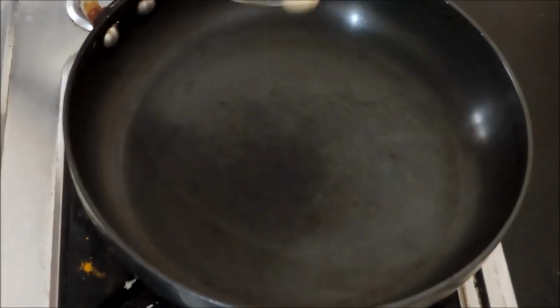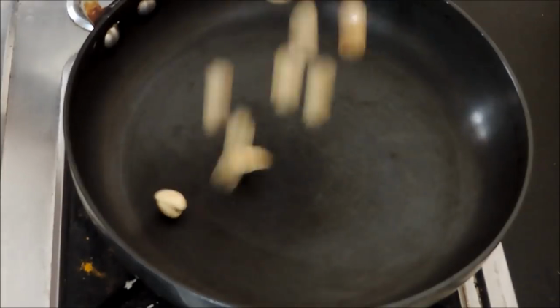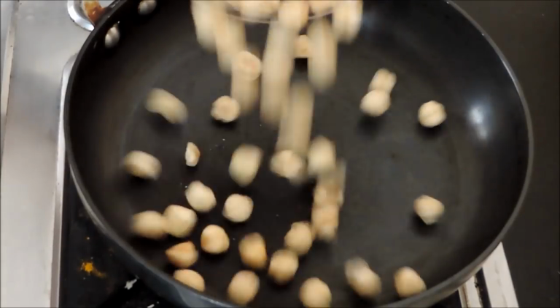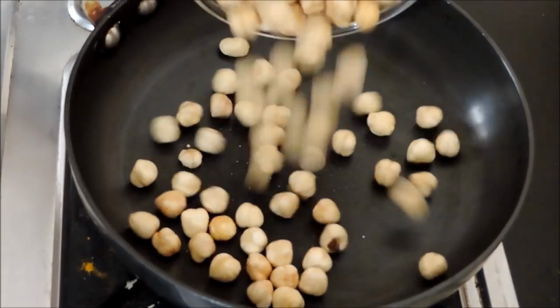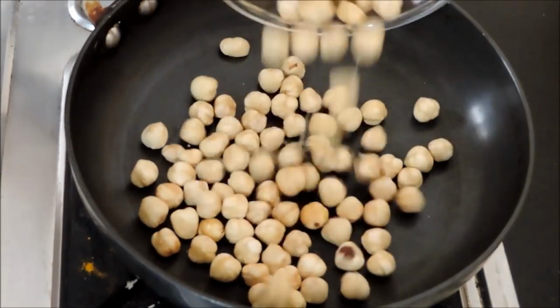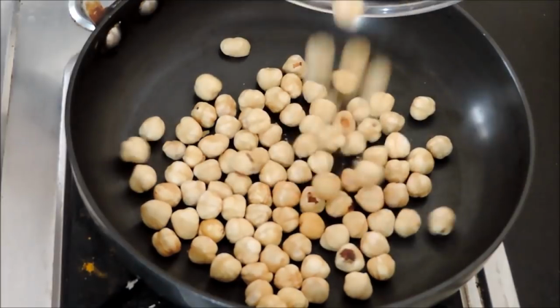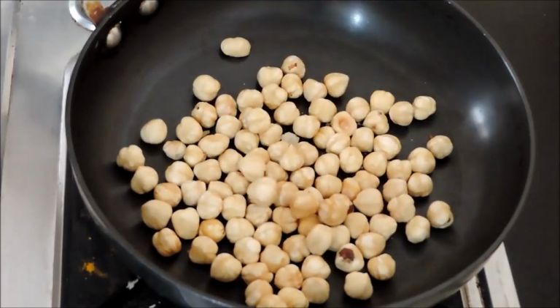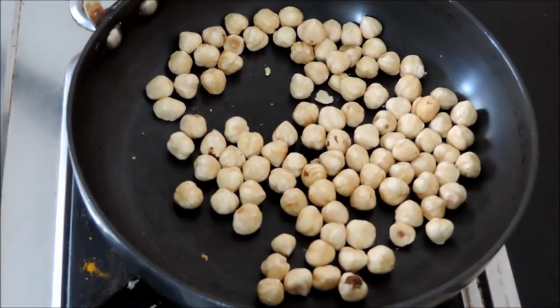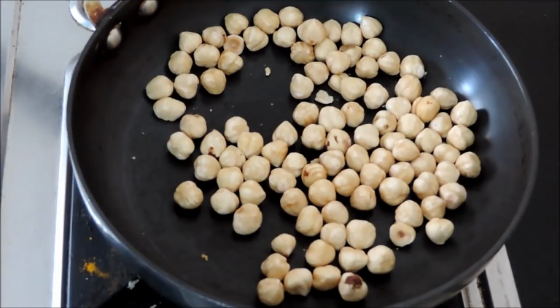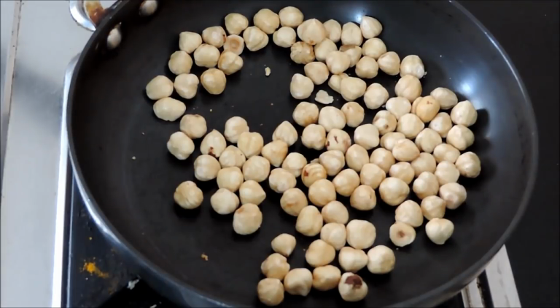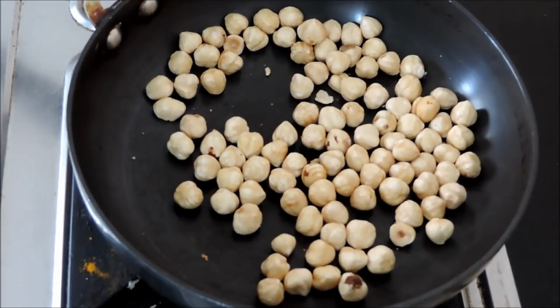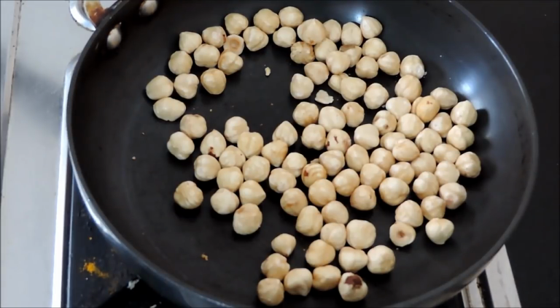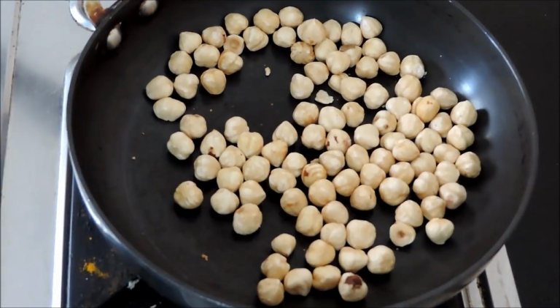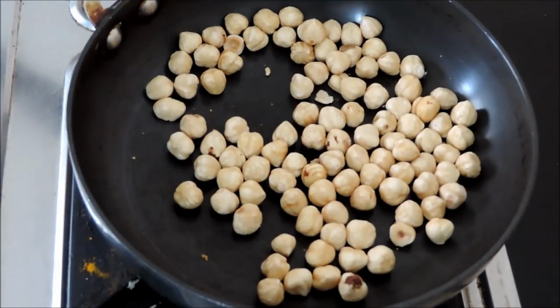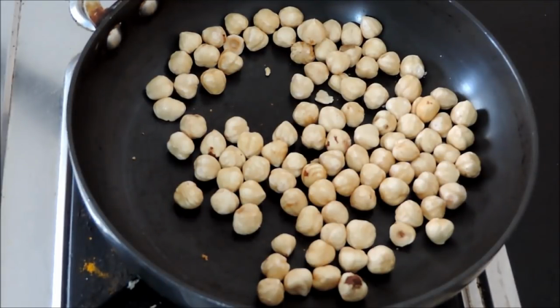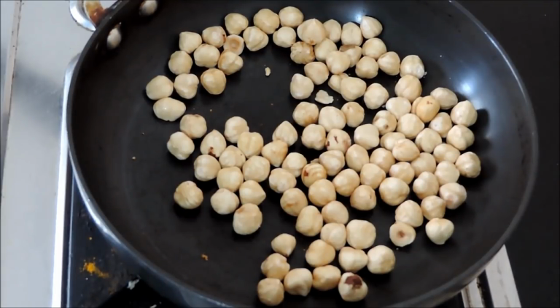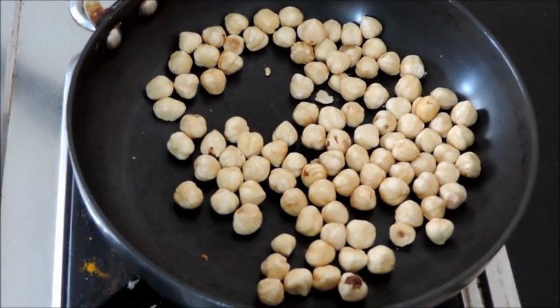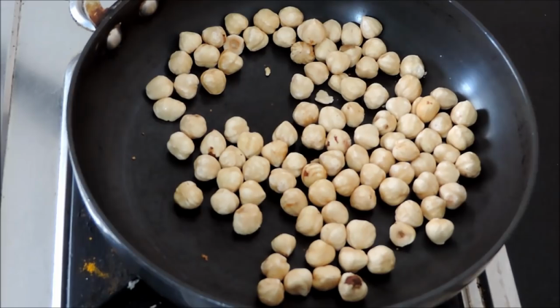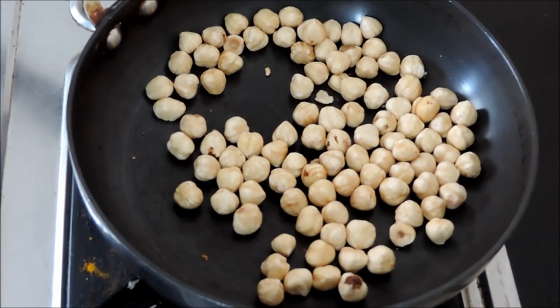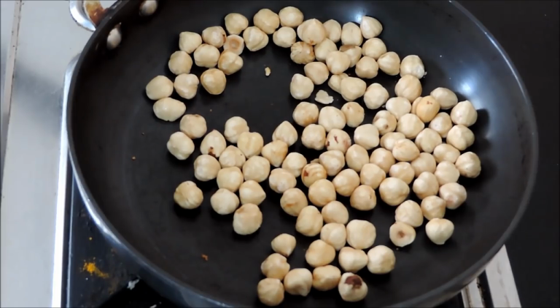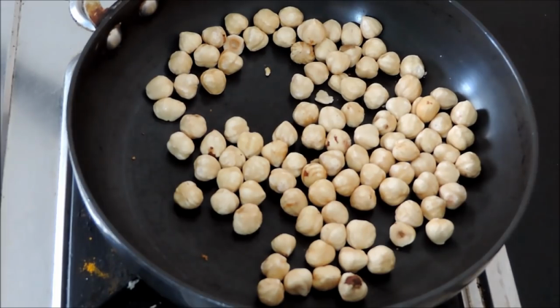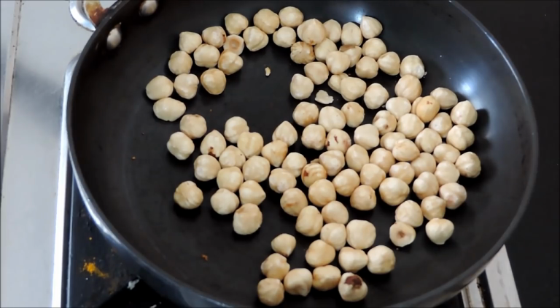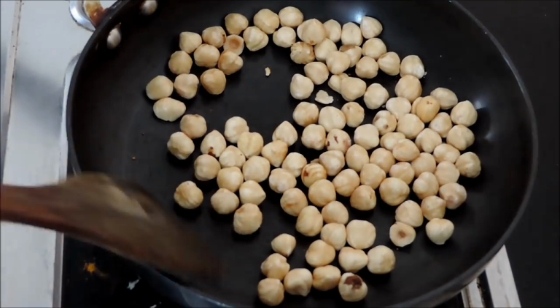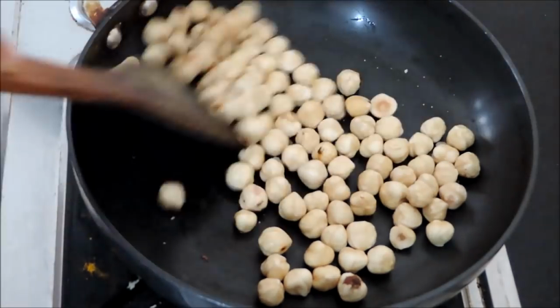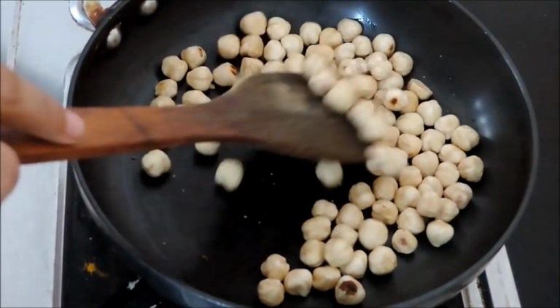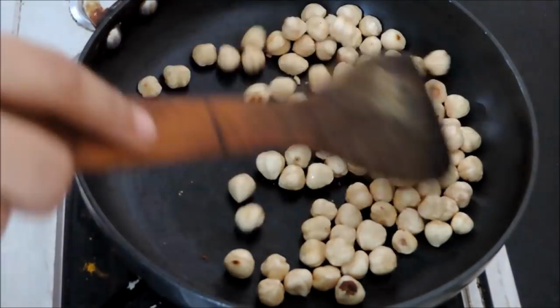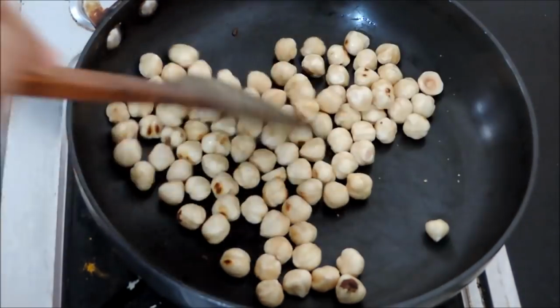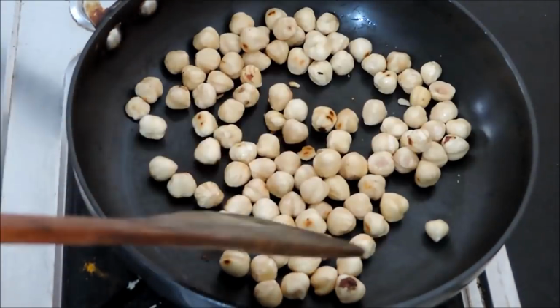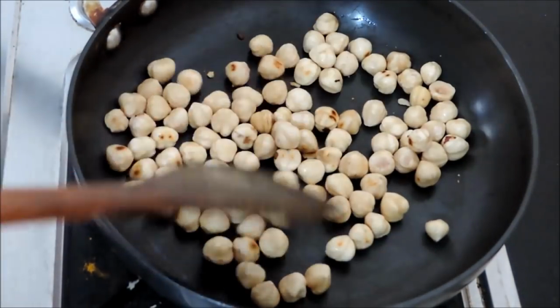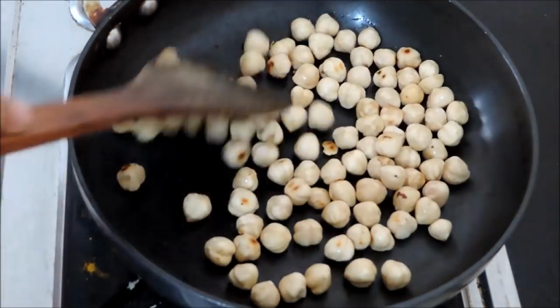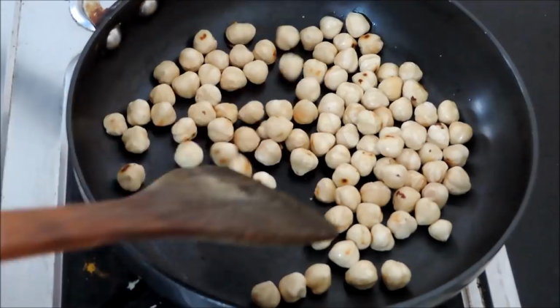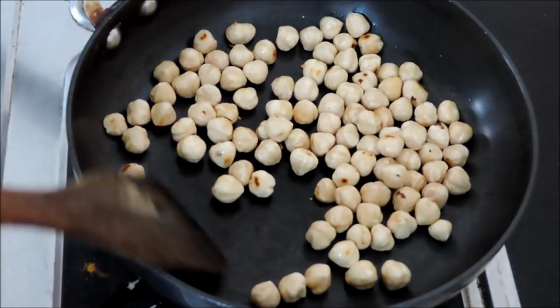First, let's roast the nuts. Roasting will enhance the nutty flavor, and the oils will release from the nuts, making it easier to blend into butter. Roast for around 6–7 minutes.